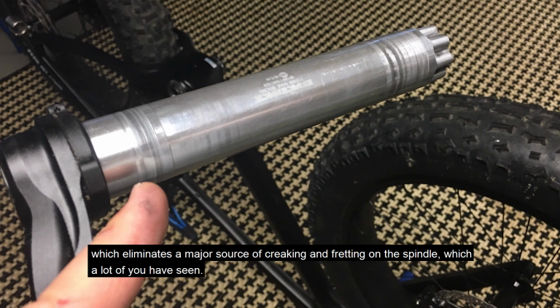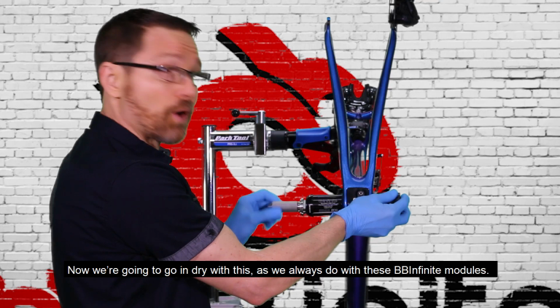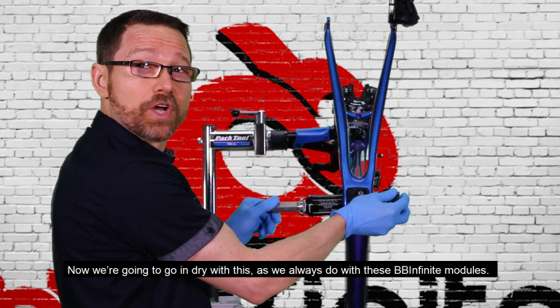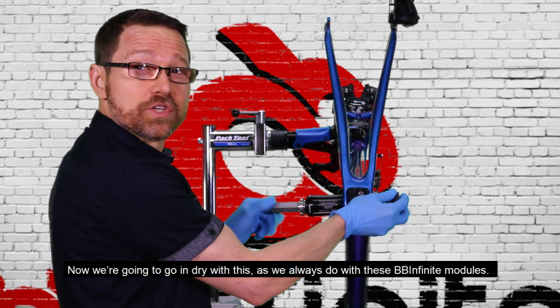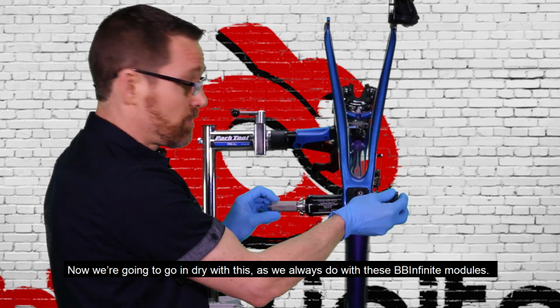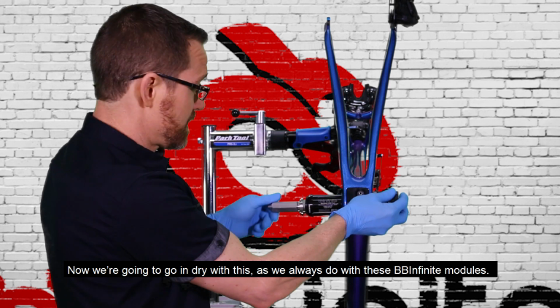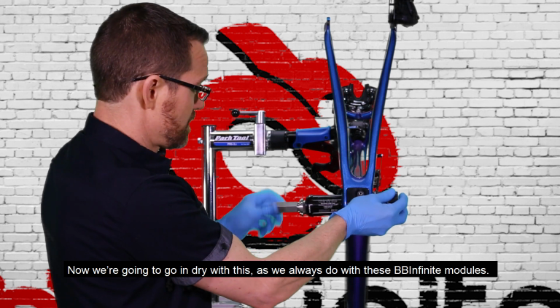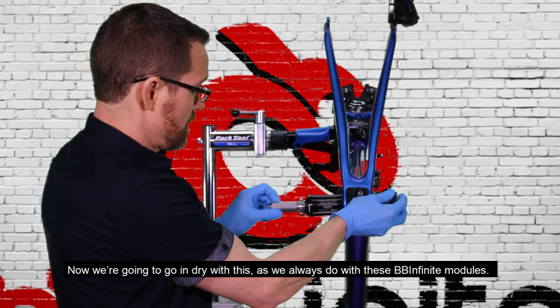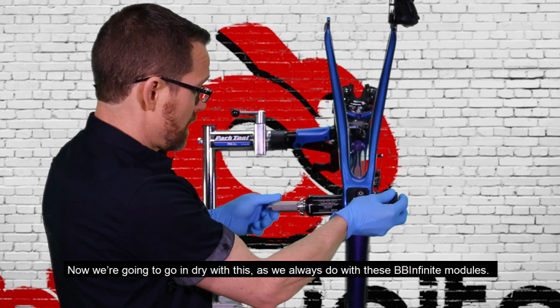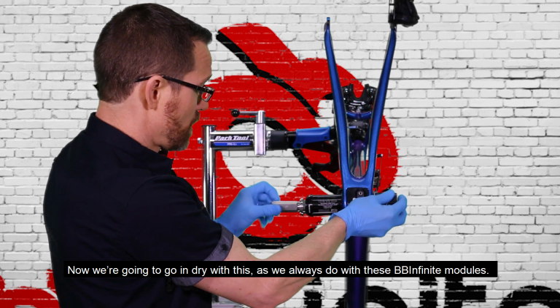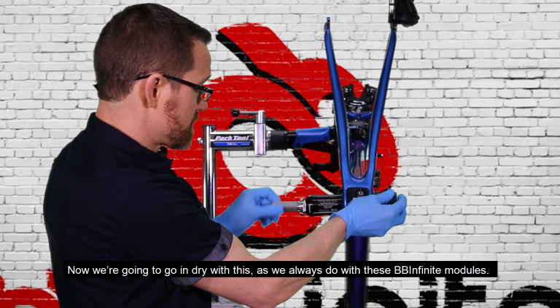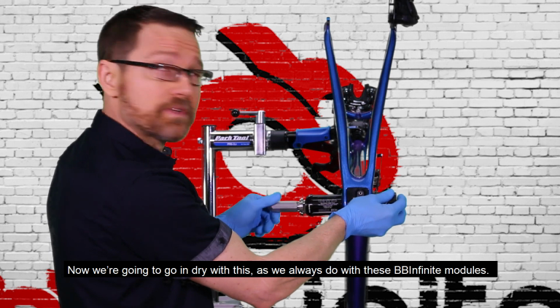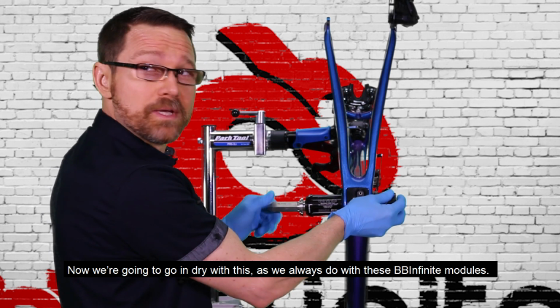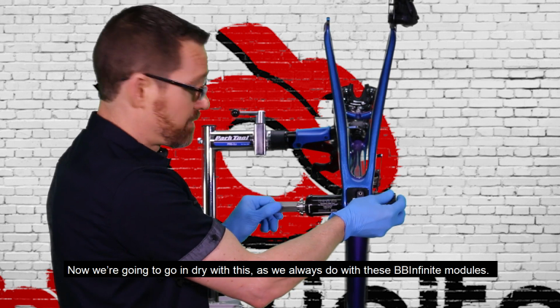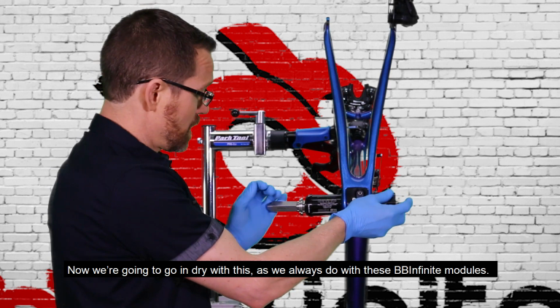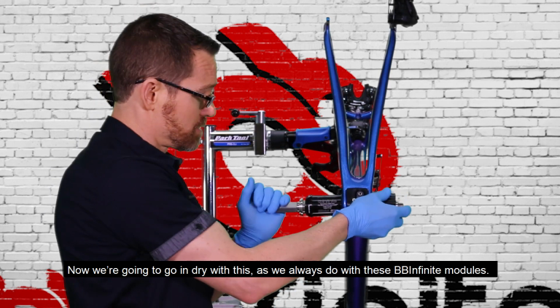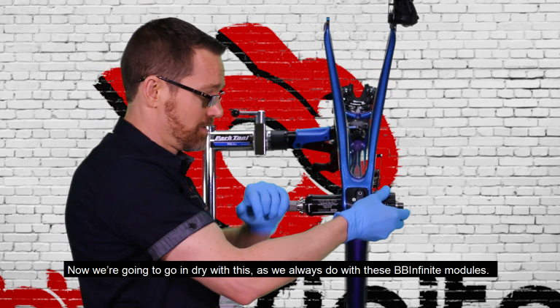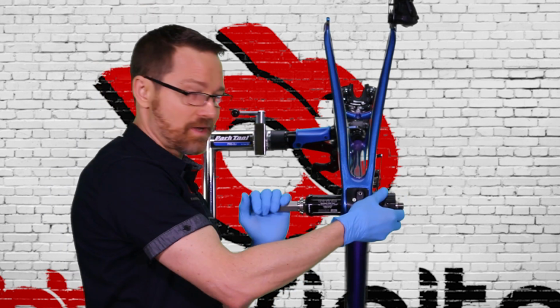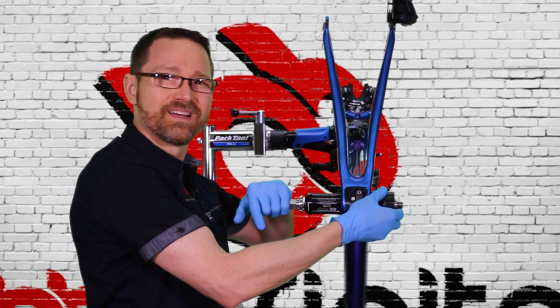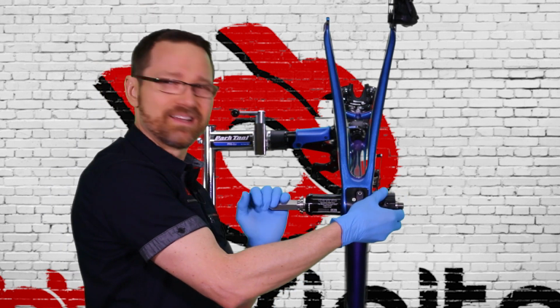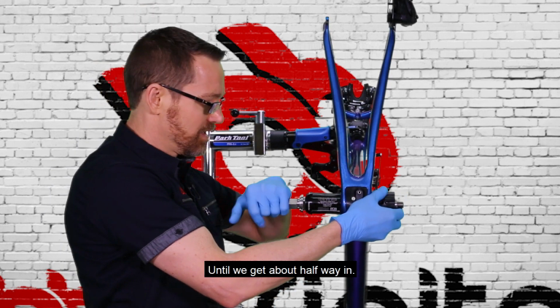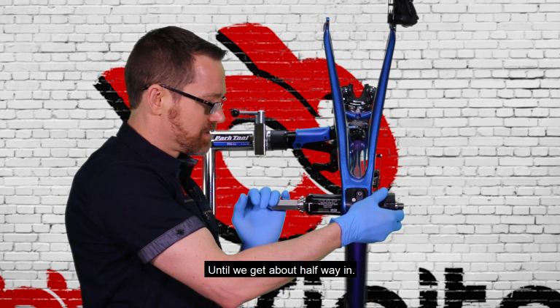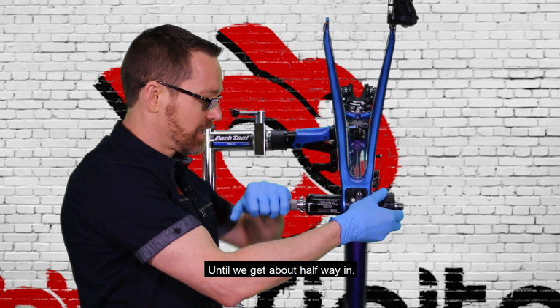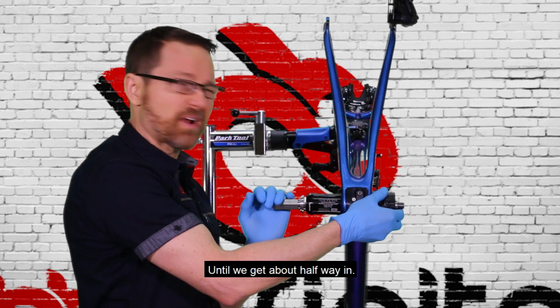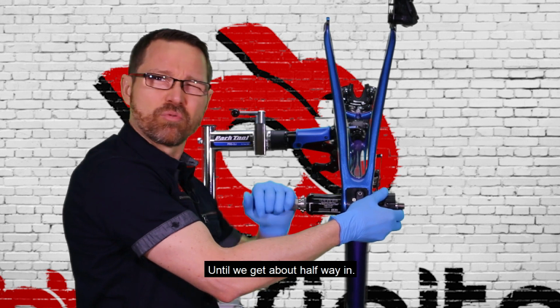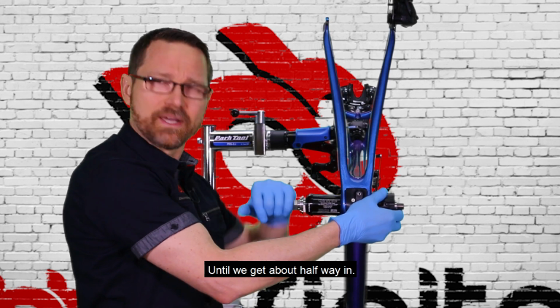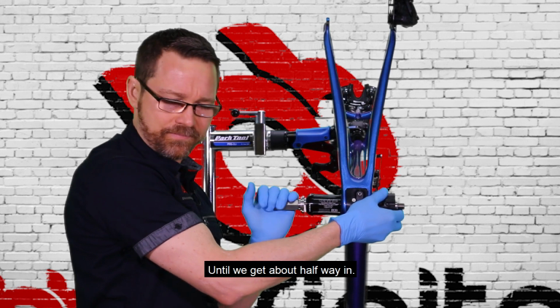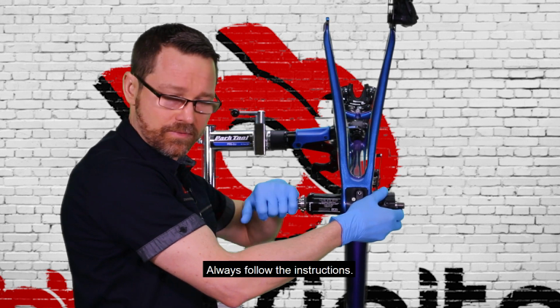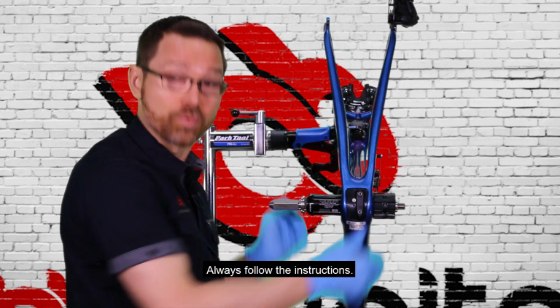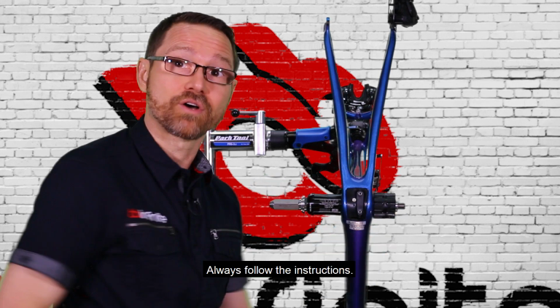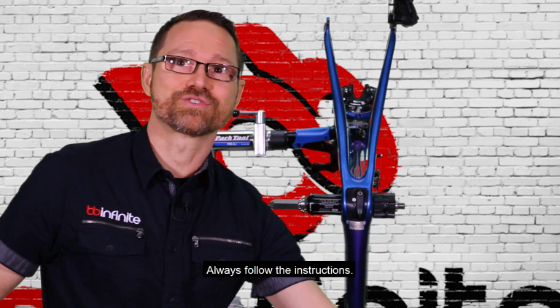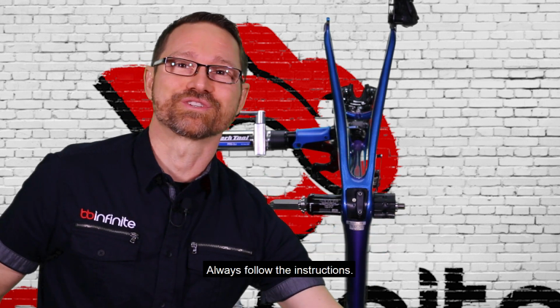Now we're going to go in dry with this, as we always do with these BB-Infinite modules, until we get about halfway in. Always follow the instructions.